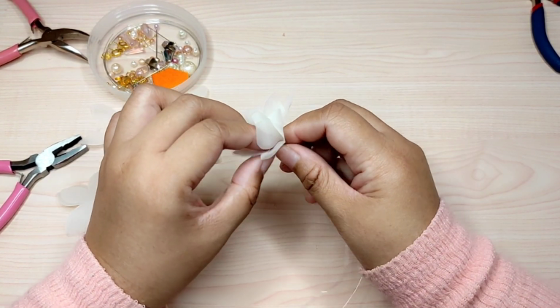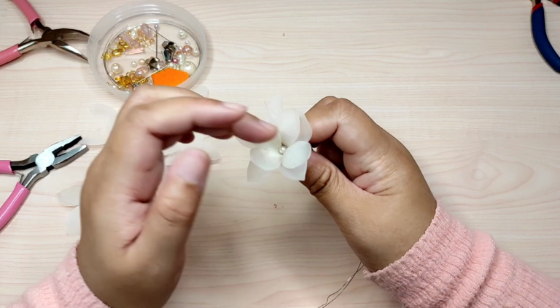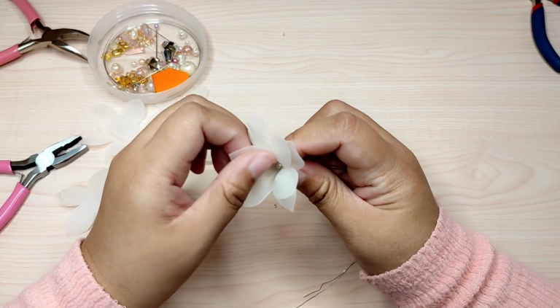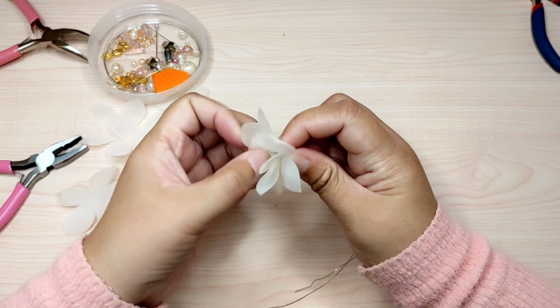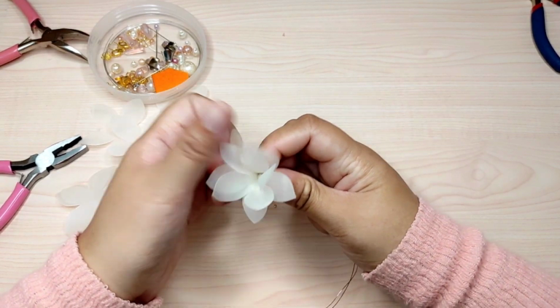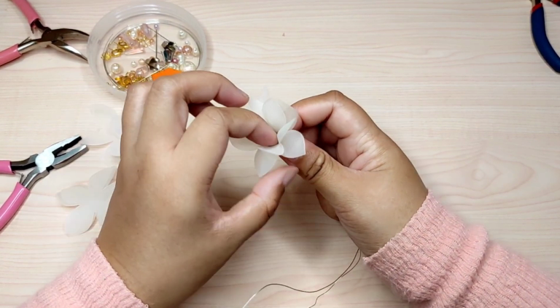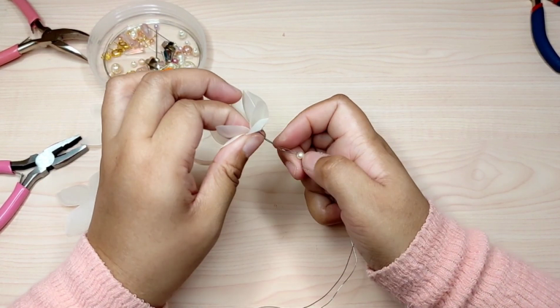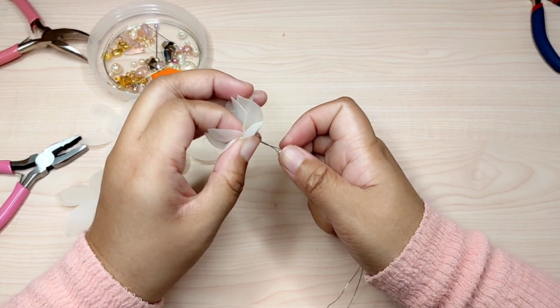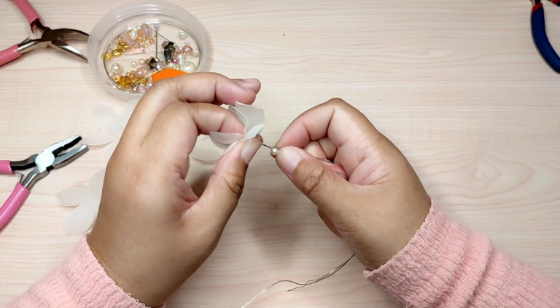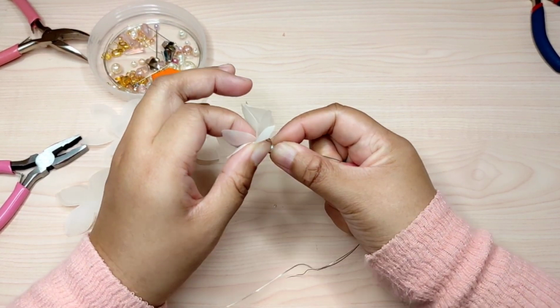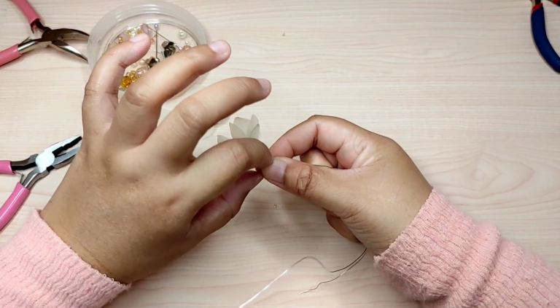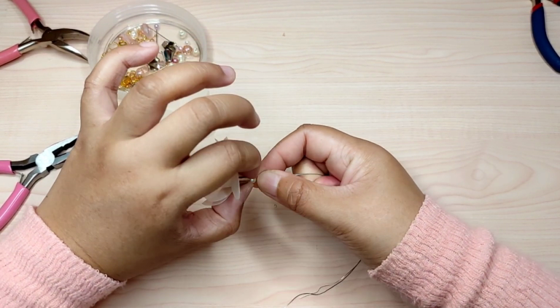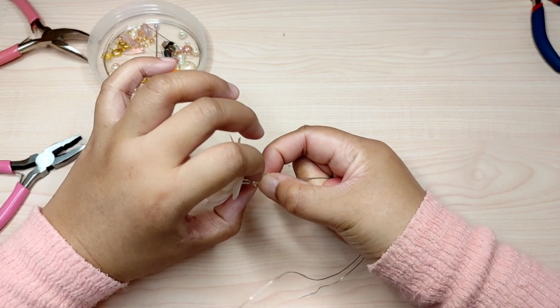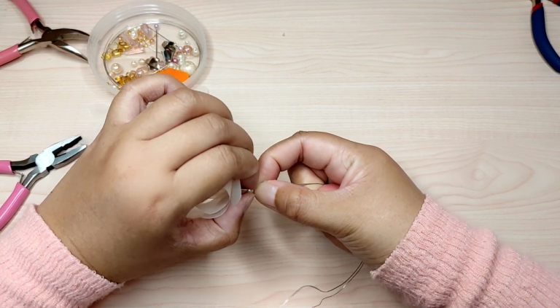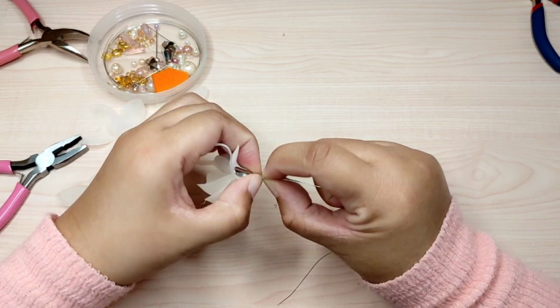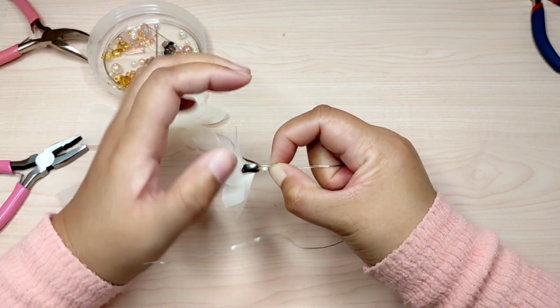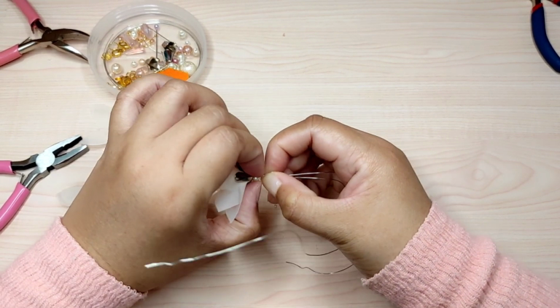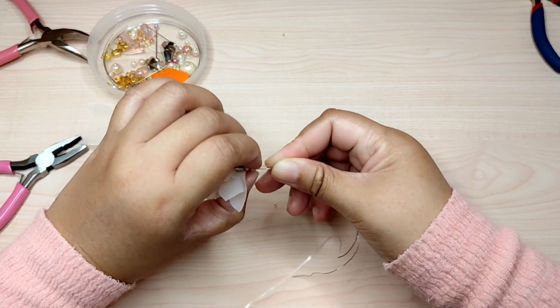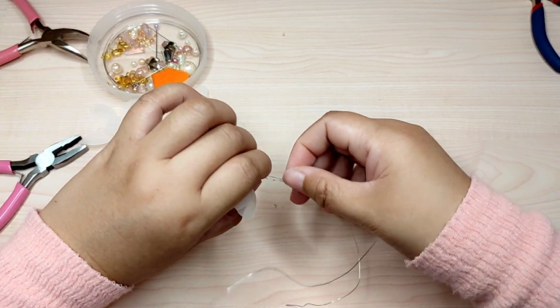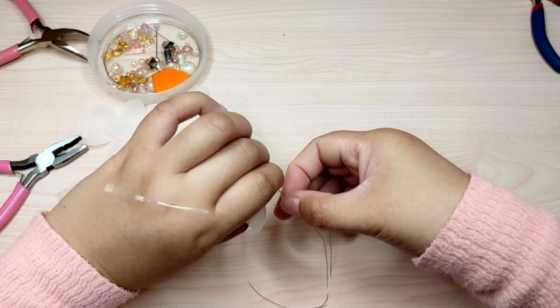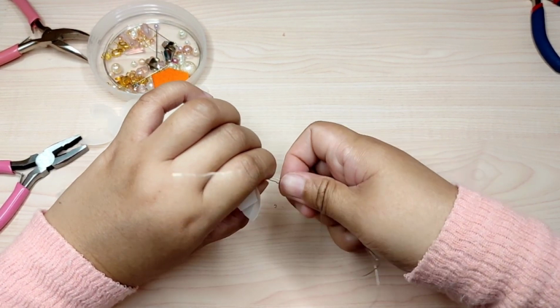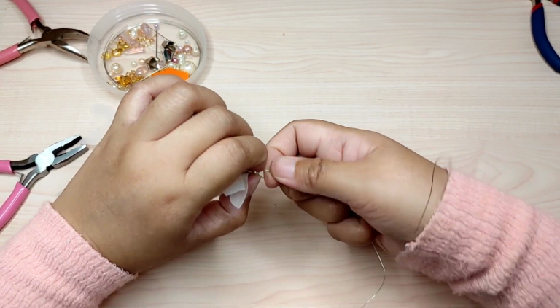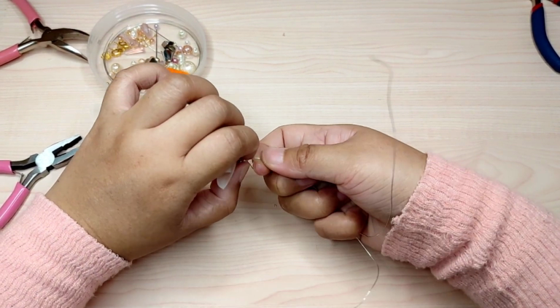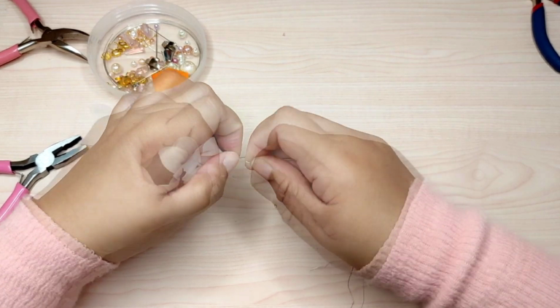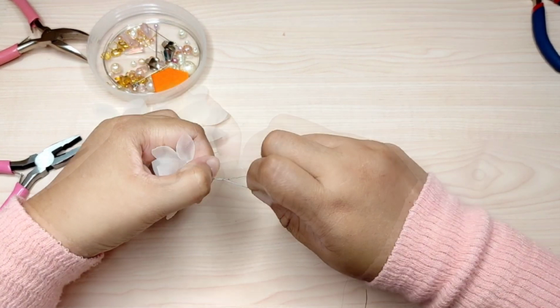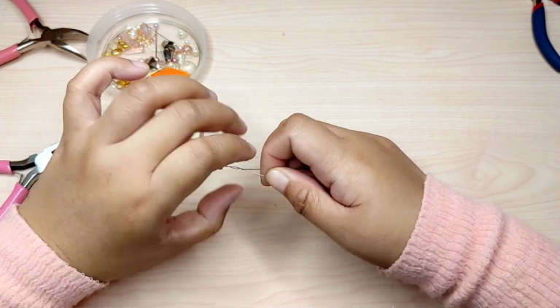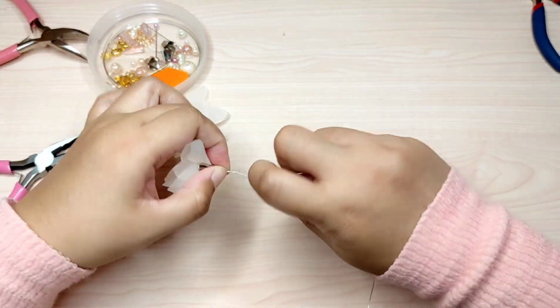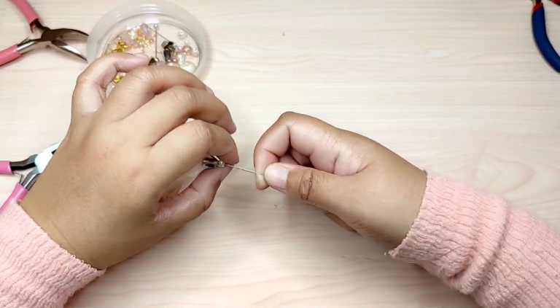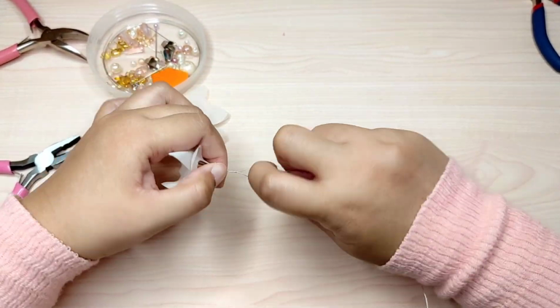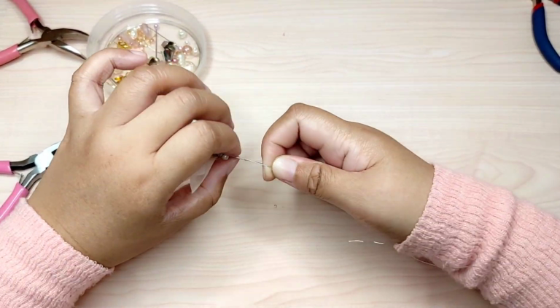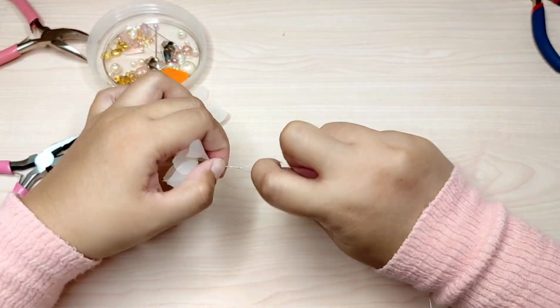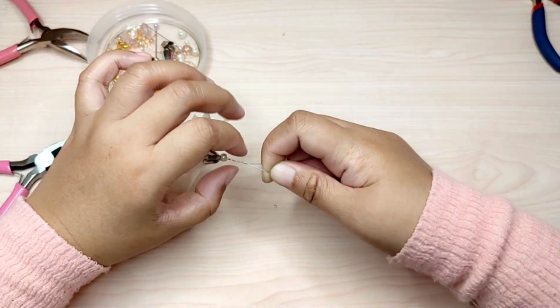After all these components are in the proper position, I twist the wire to secure all the parts — twist the wire like this.